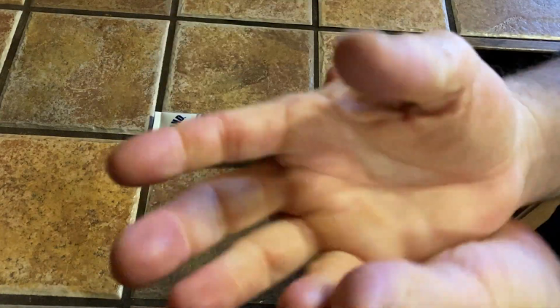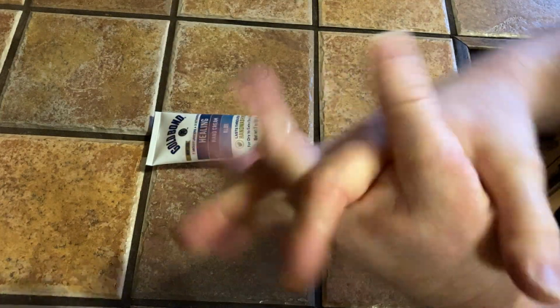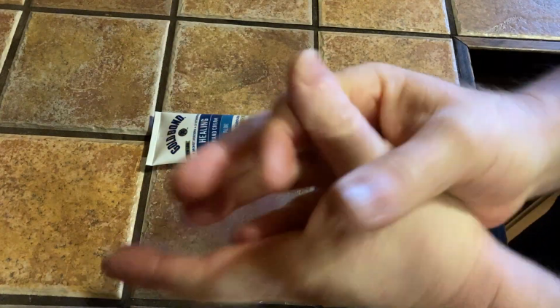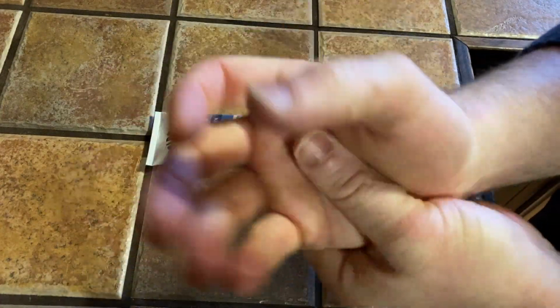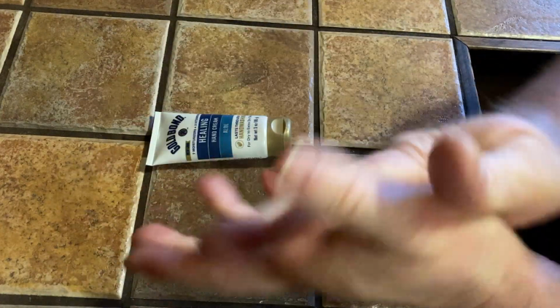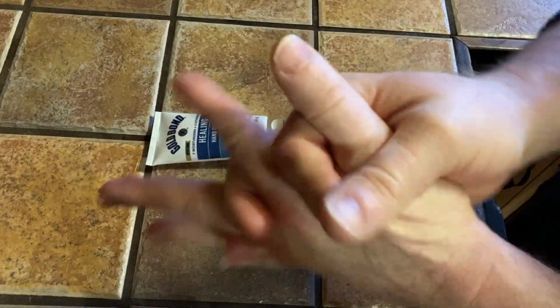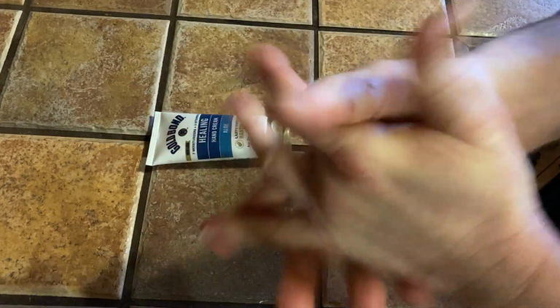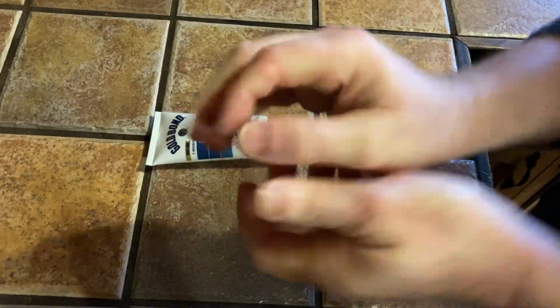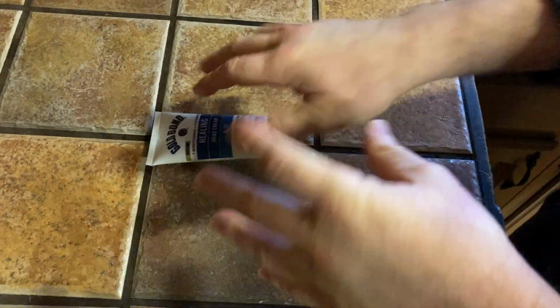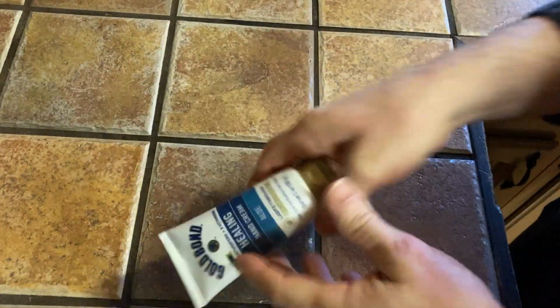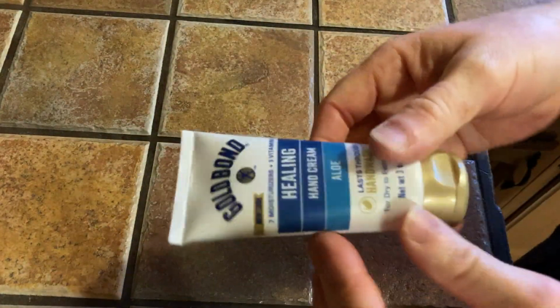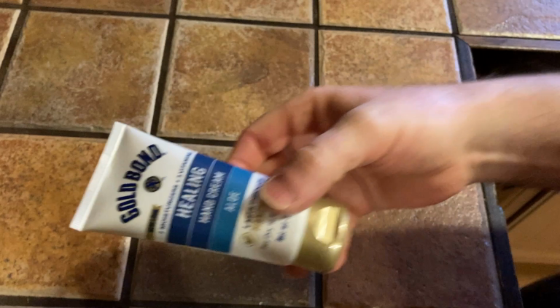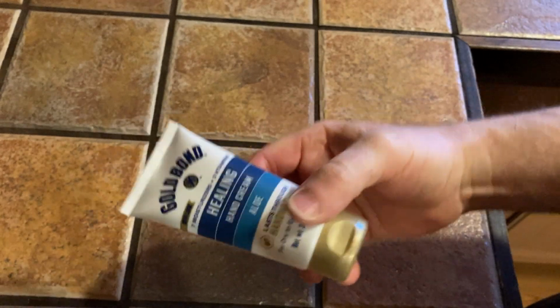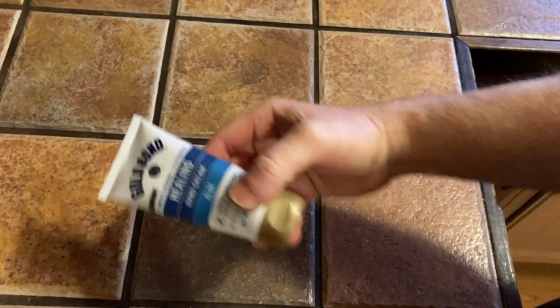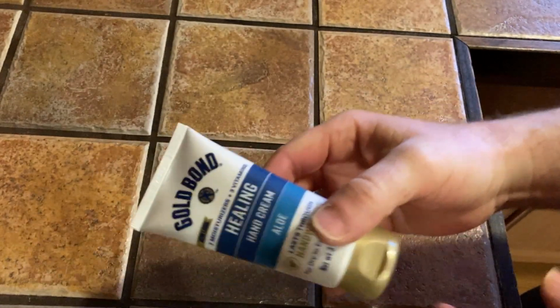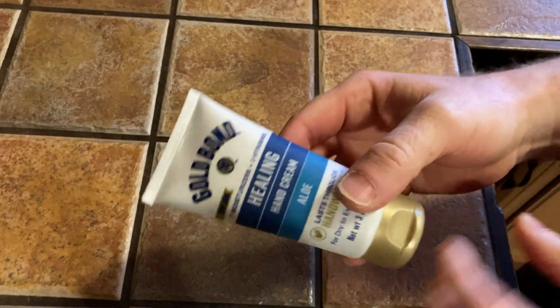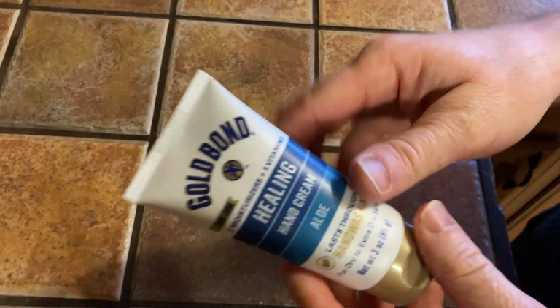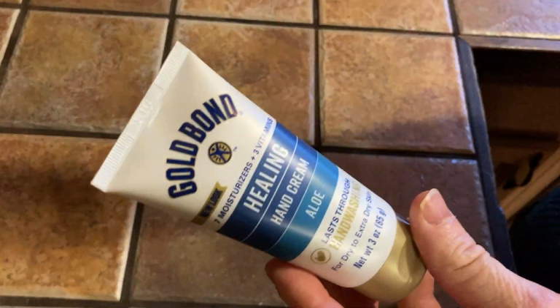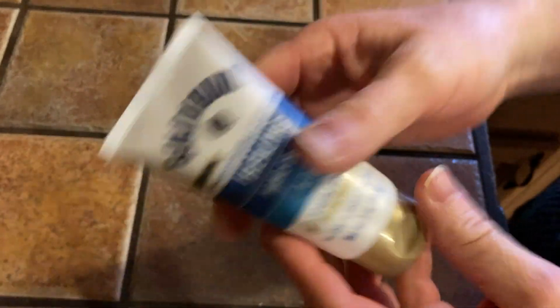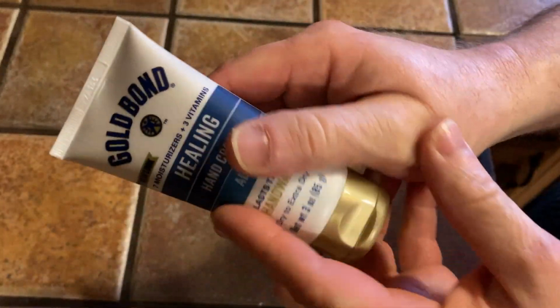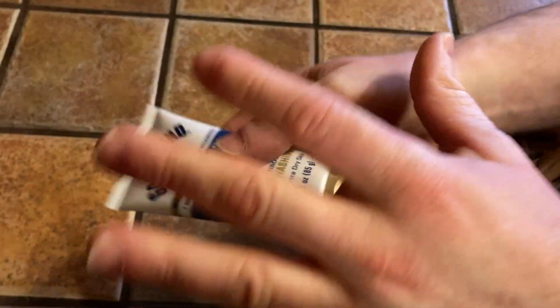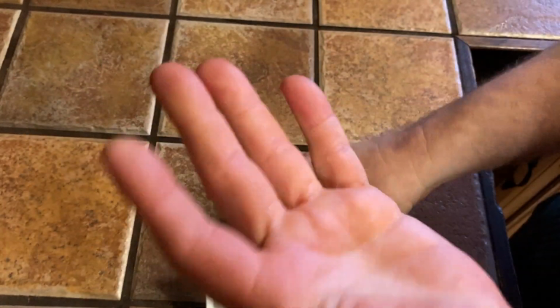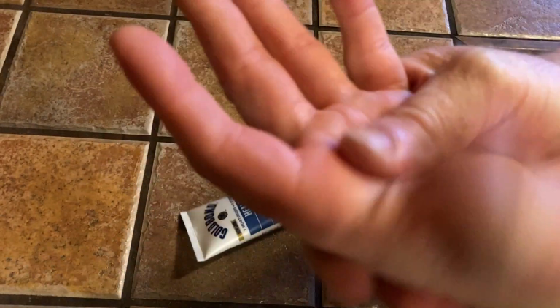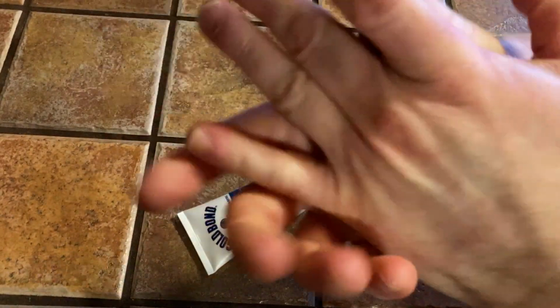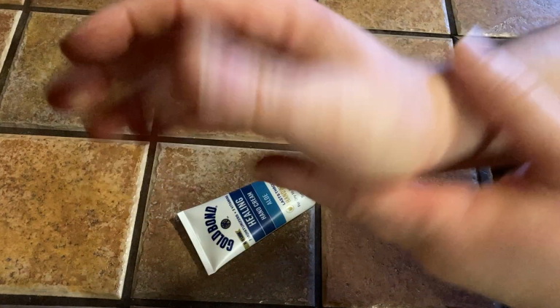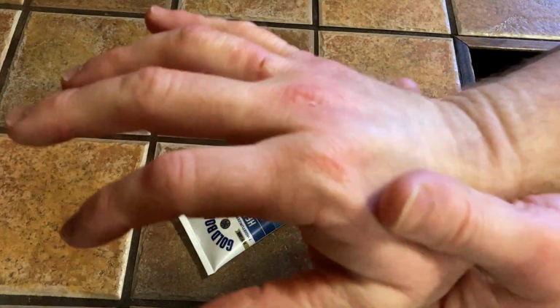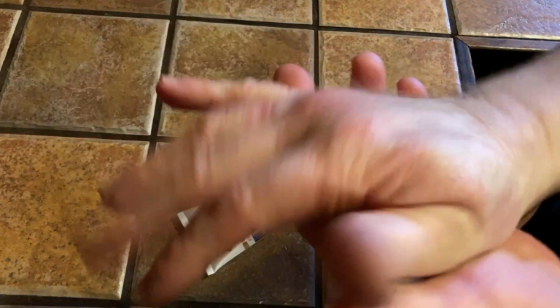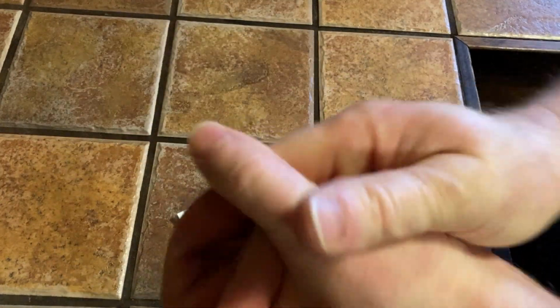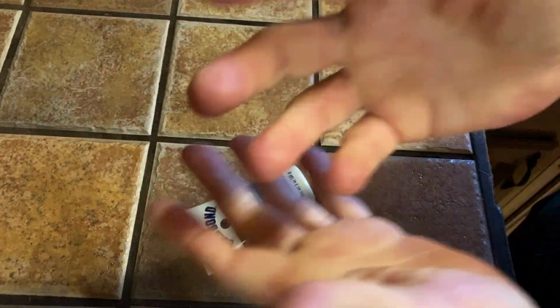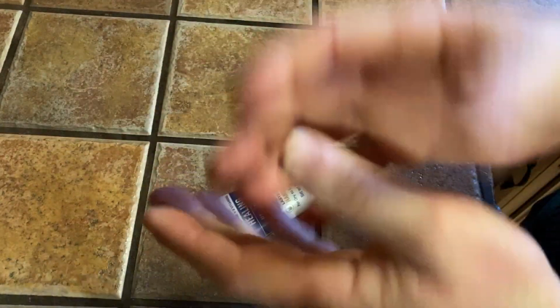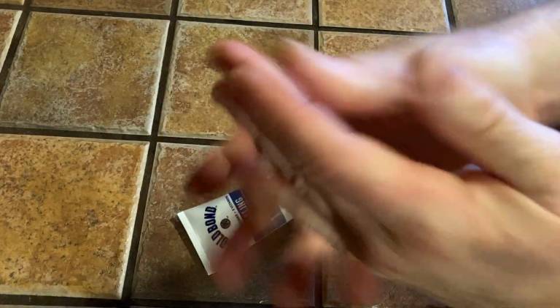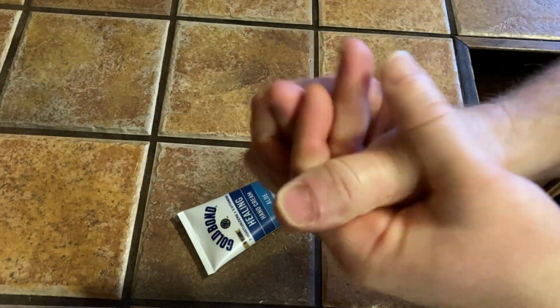As far as the claim that it lasts through hand washing, I'm going to say that's a true claim. I put some on this morning and last night, and this is only my third application of it, and I already feel like my hands feel a little bit better.